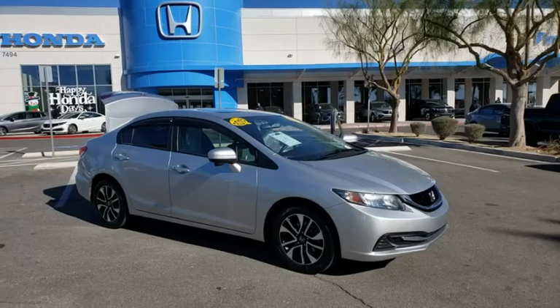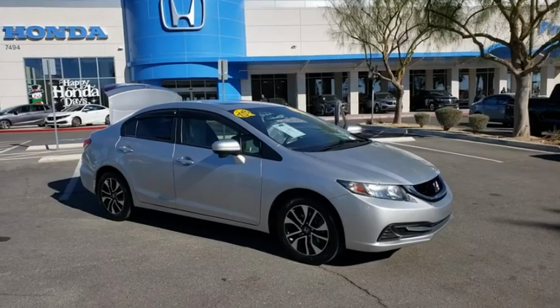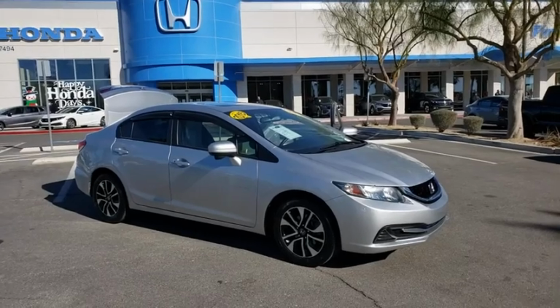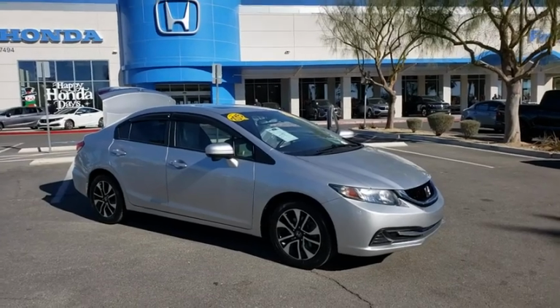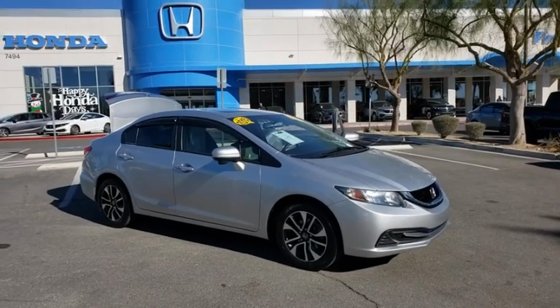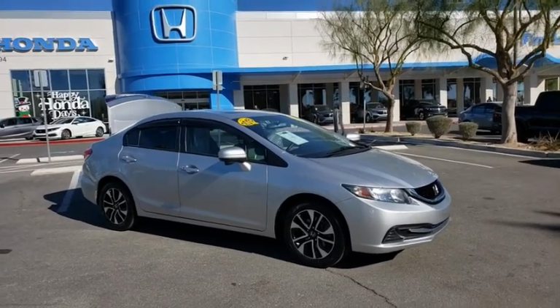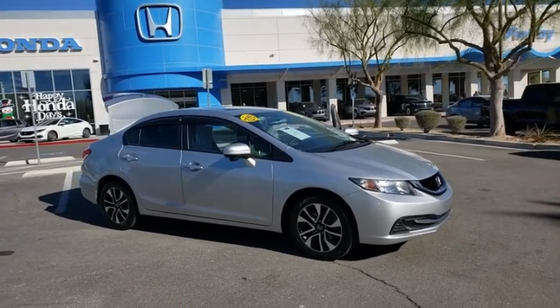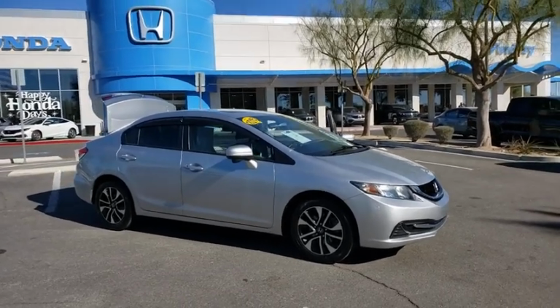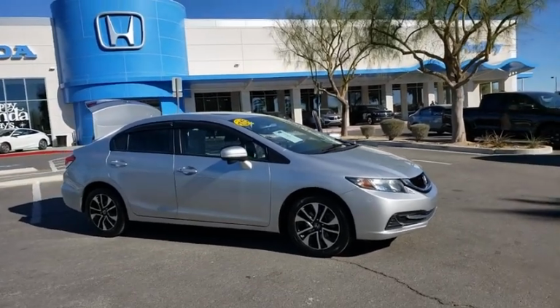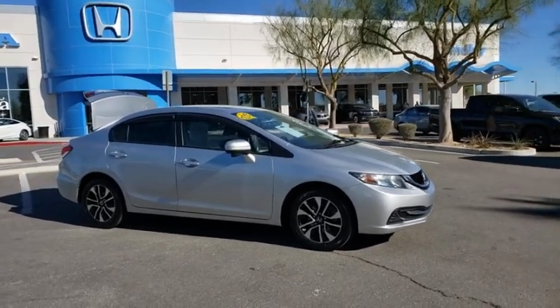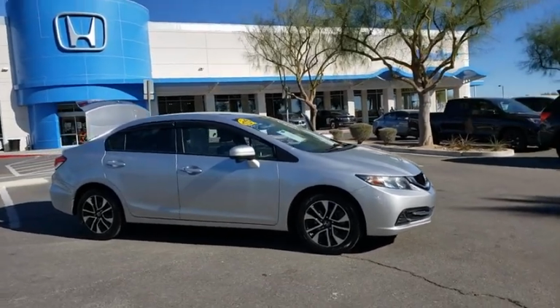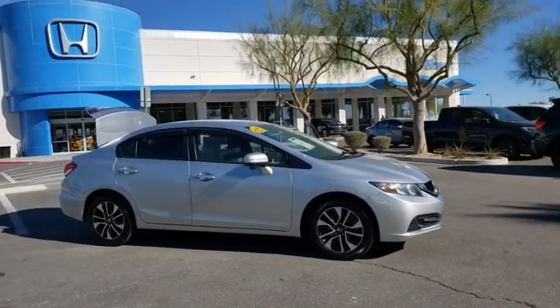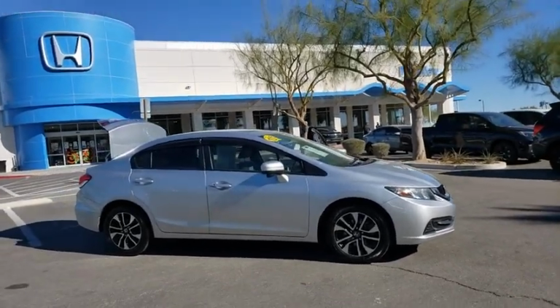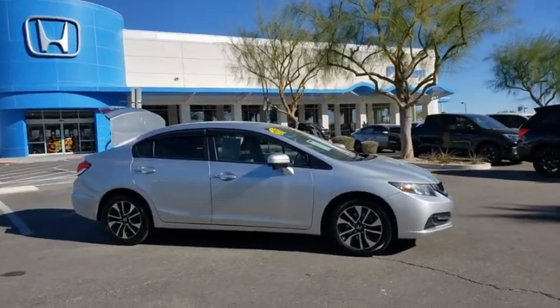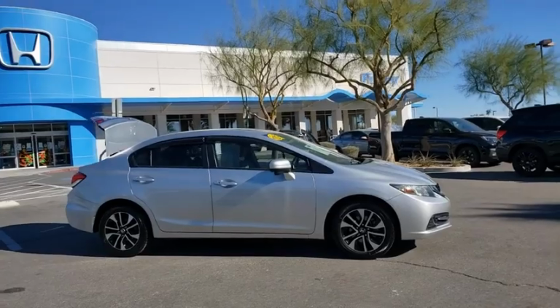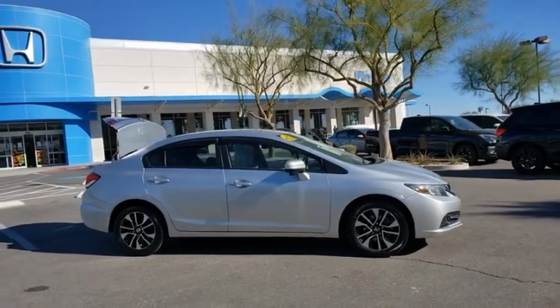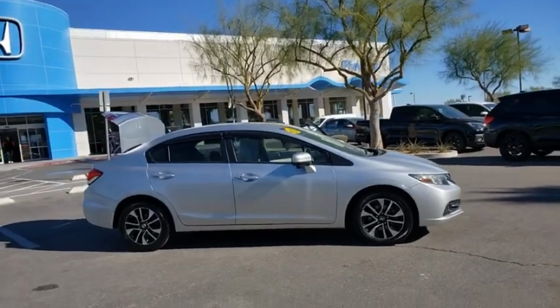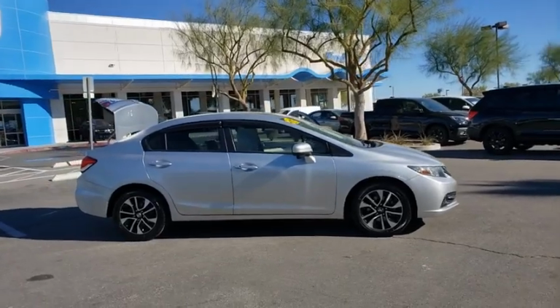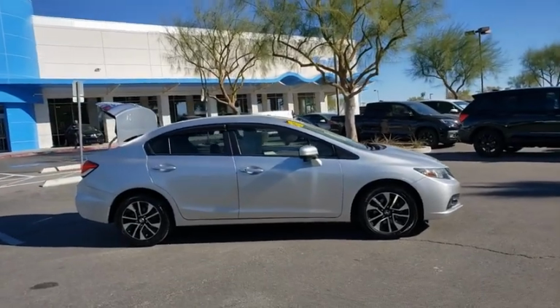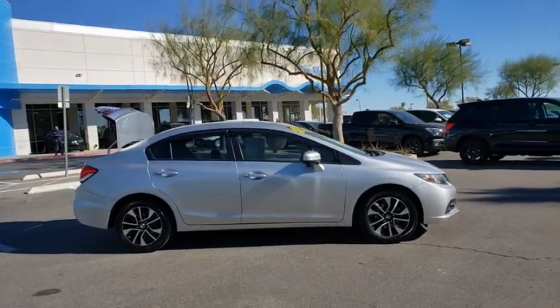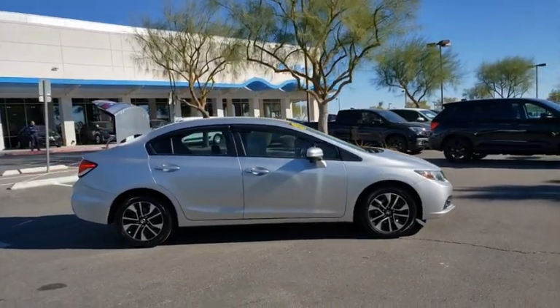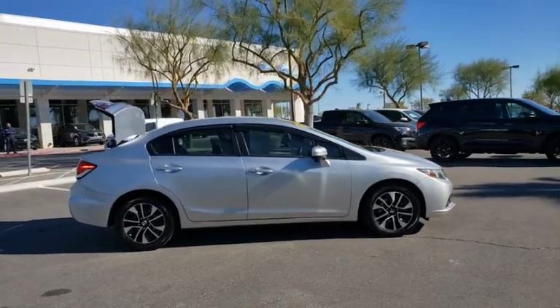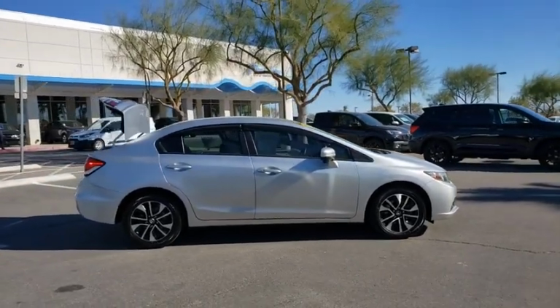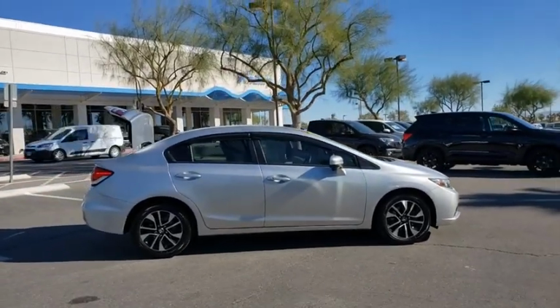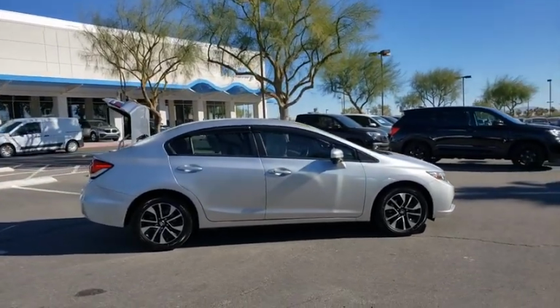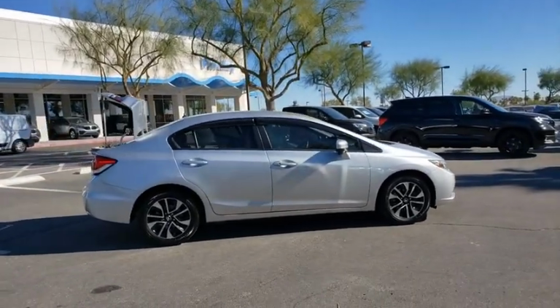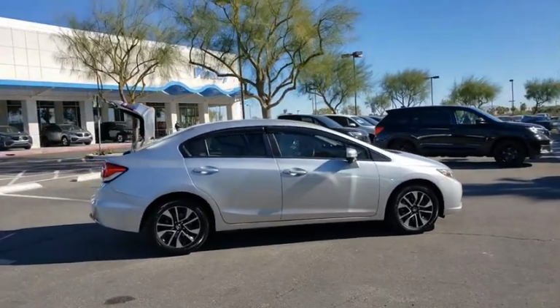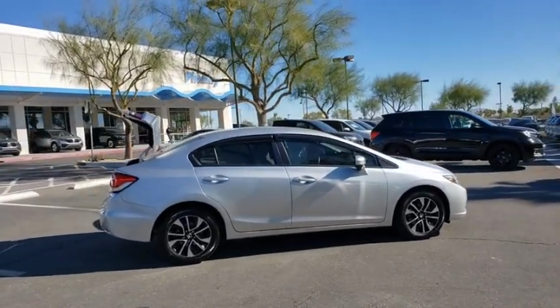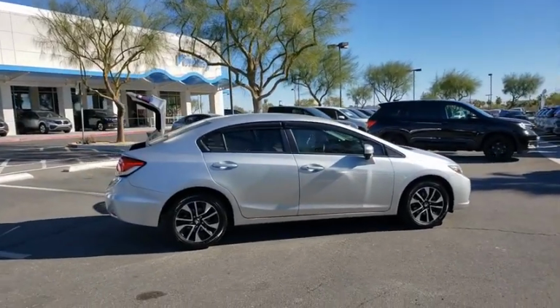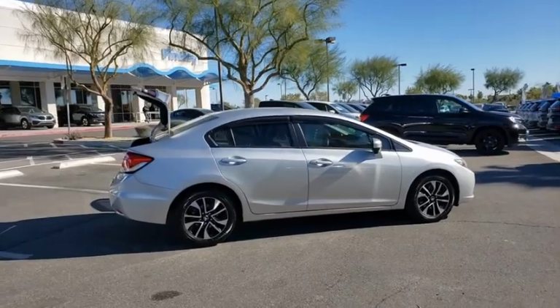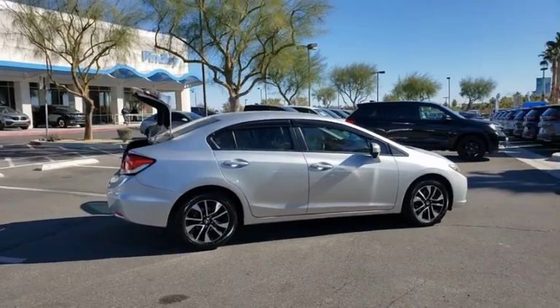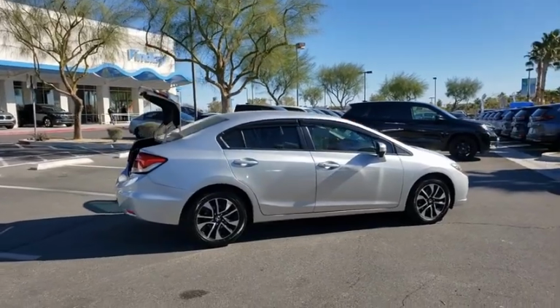Make a great choice today with the 2015 Honda Civic. Practical, awesome gas mileage, and incredibly reliable. This vehicle has less than 100,000 miles.